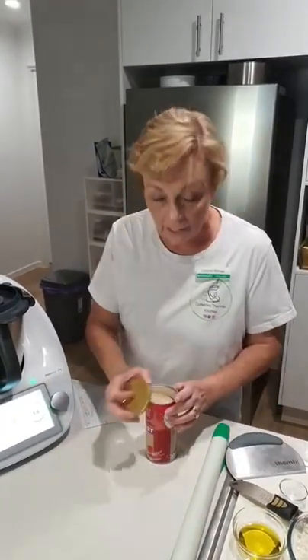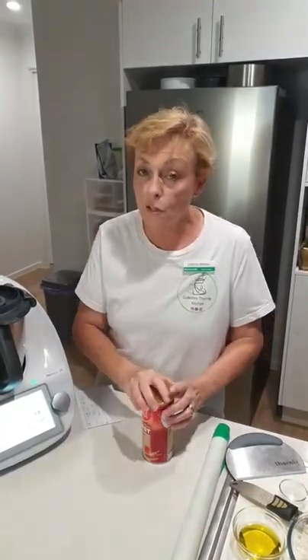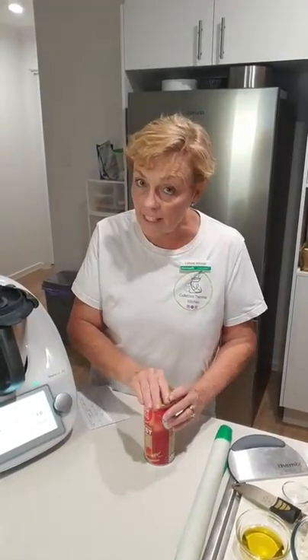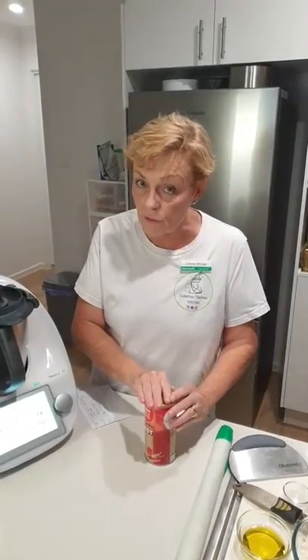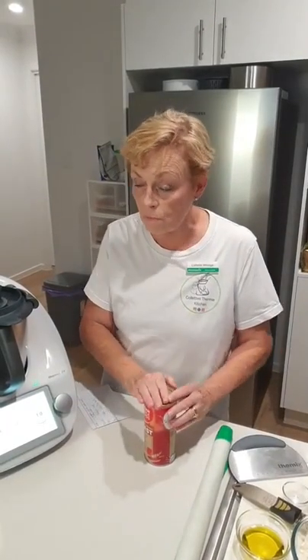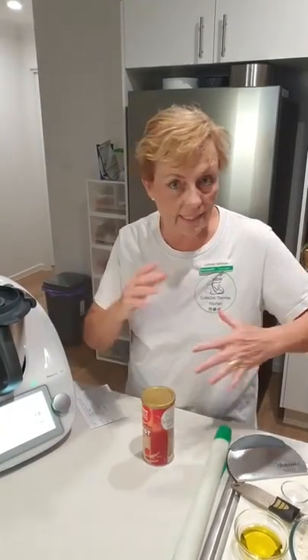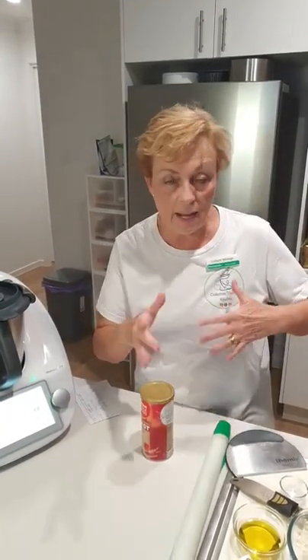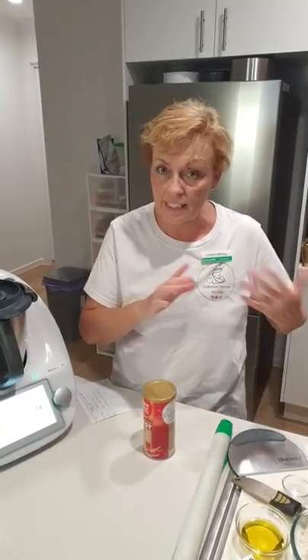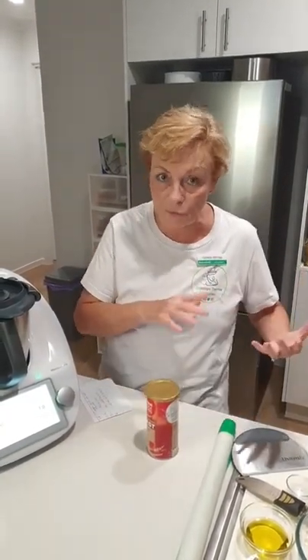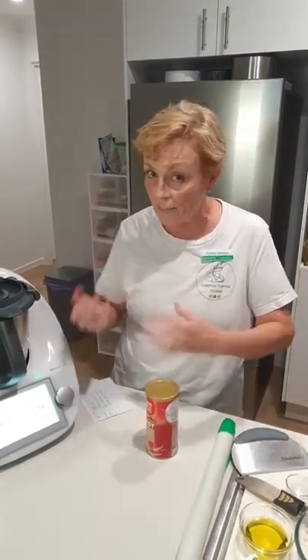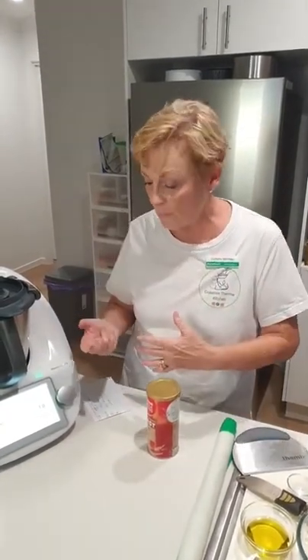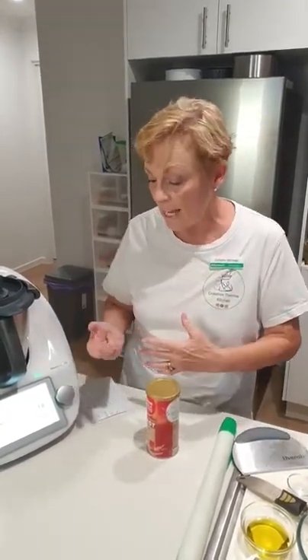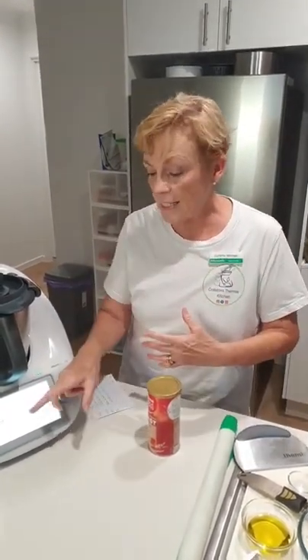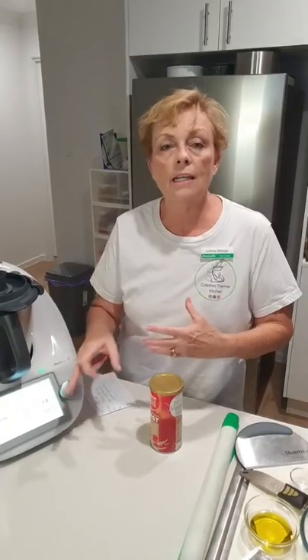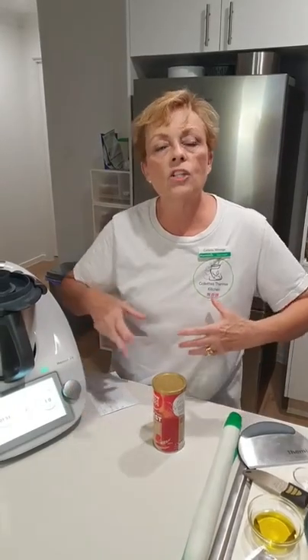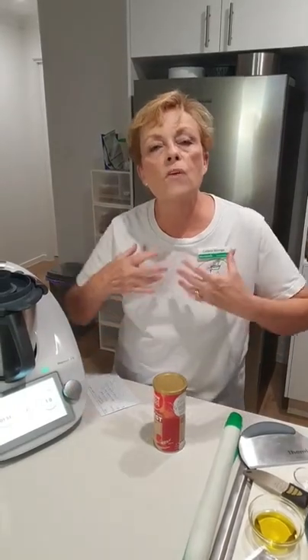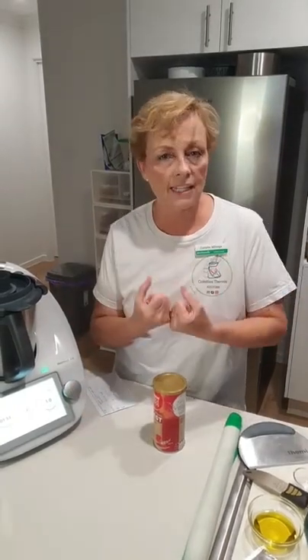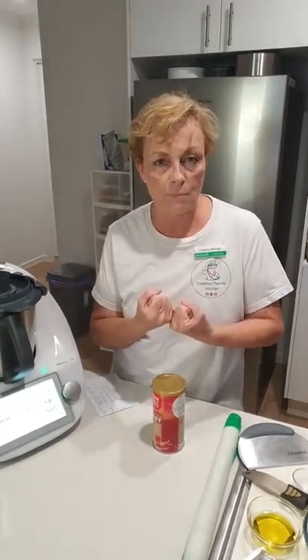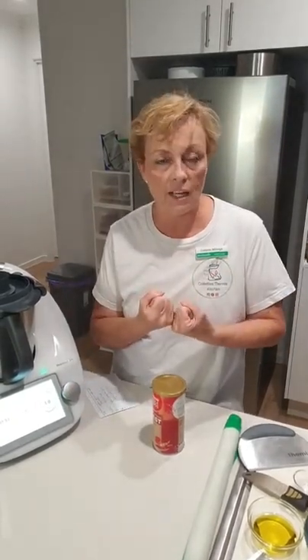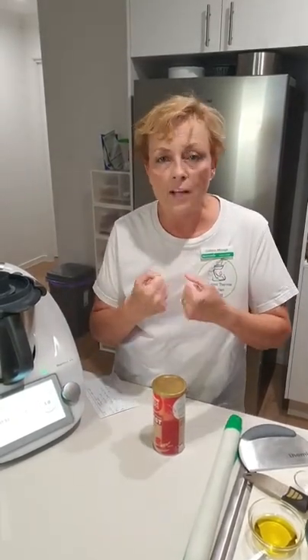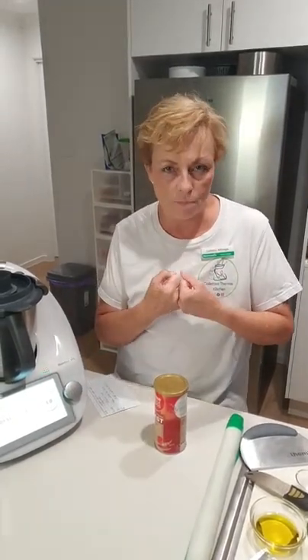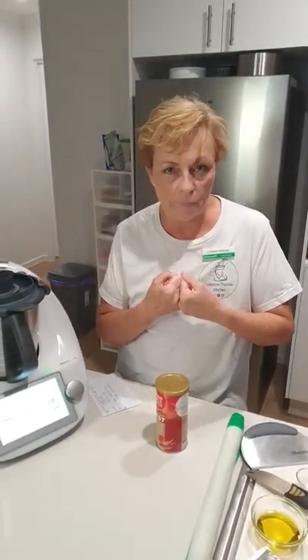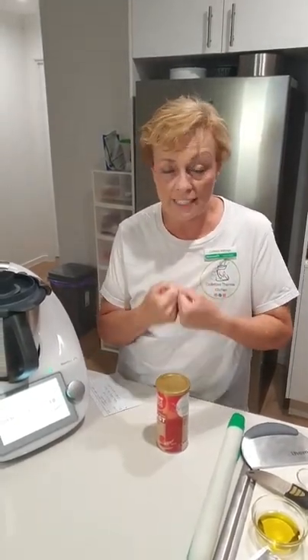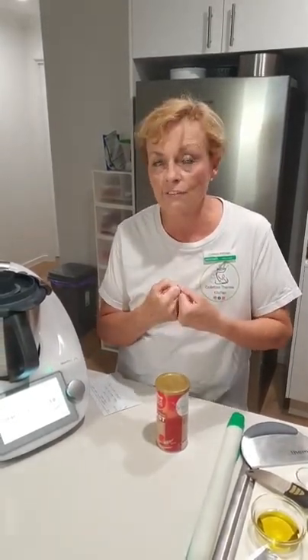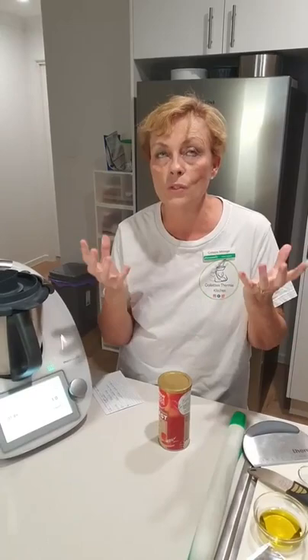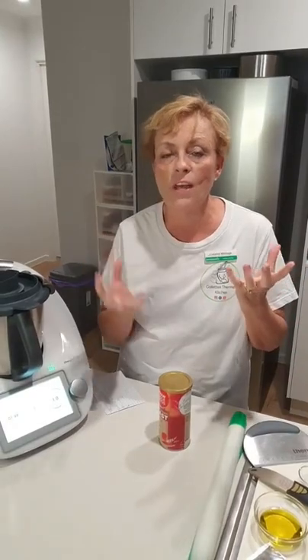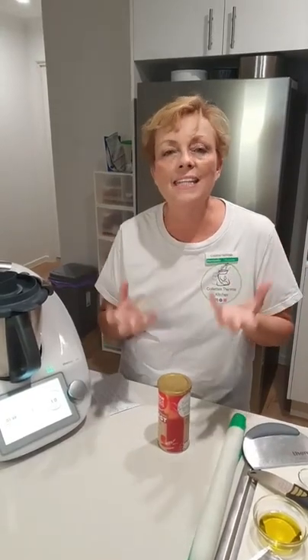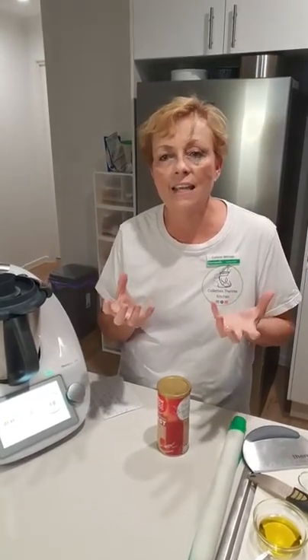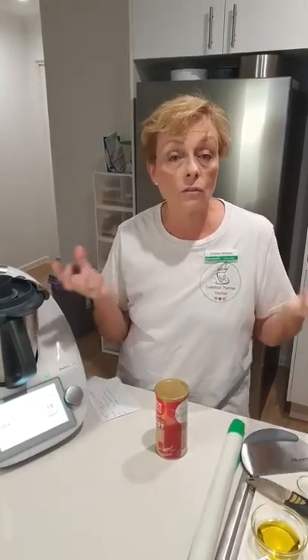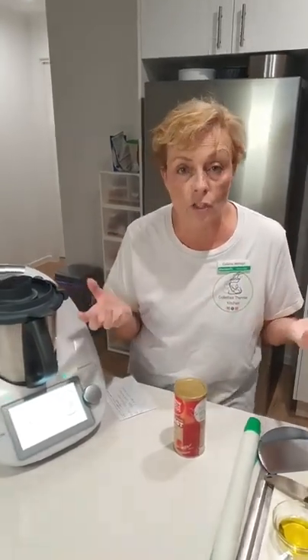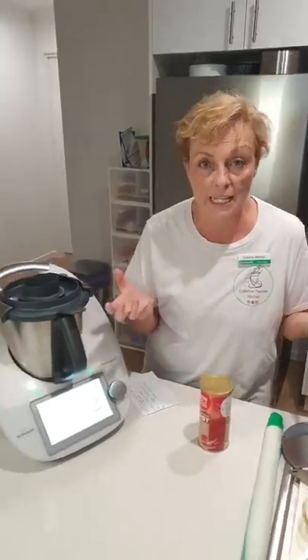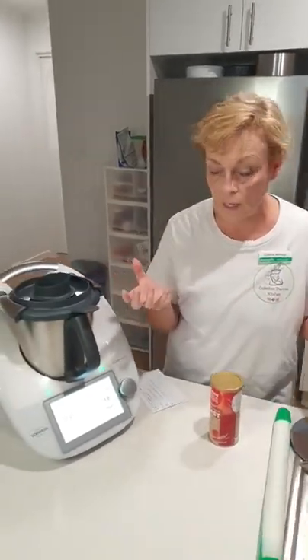One of the great things about the Thermomix - the TM5, the TM31, and the TM6 - is that it can actually bring things to temperature and hold them there, which is fantastic for all sorts of yeasty things and also for your cheese making as well.